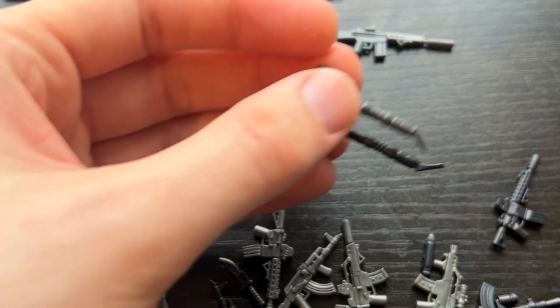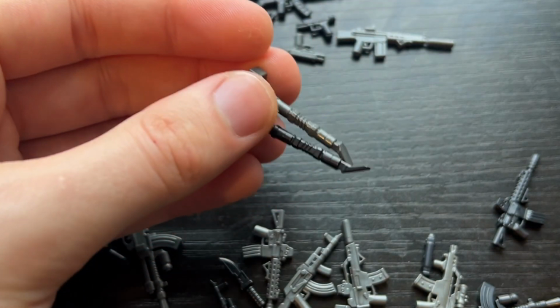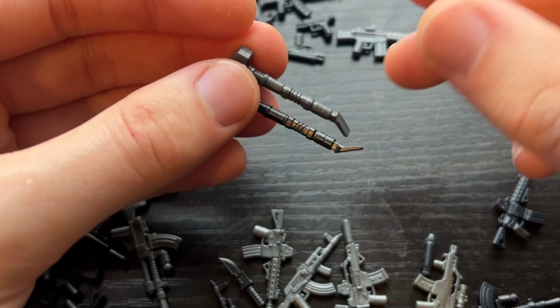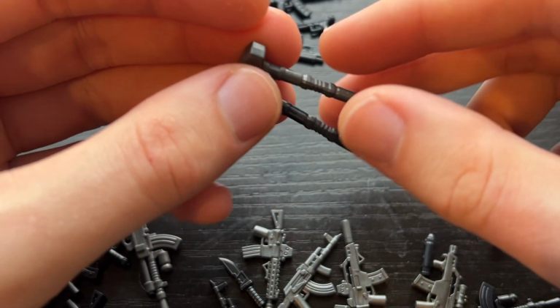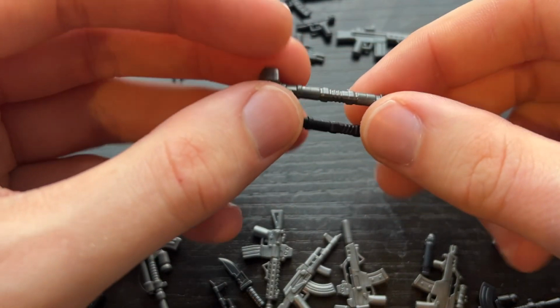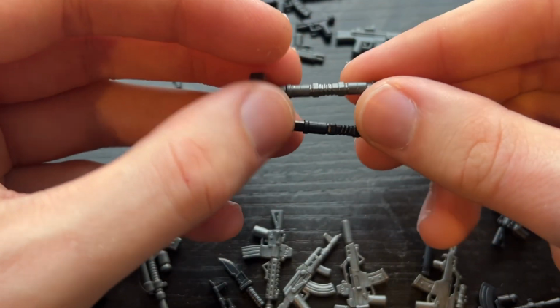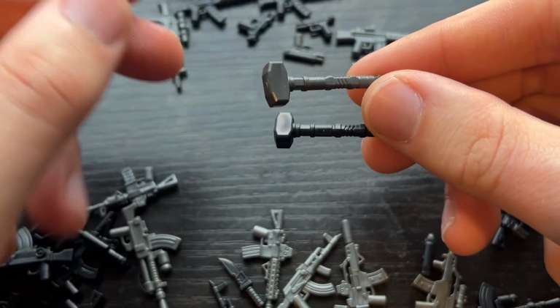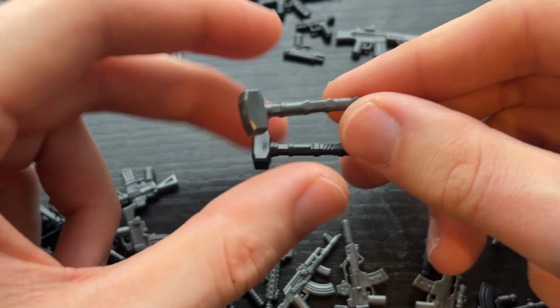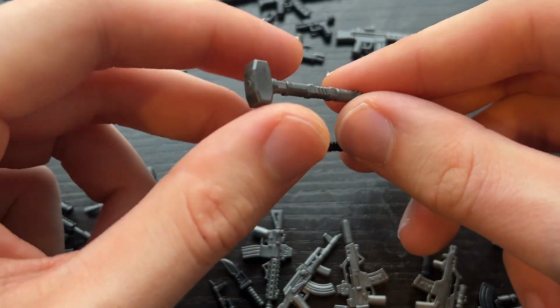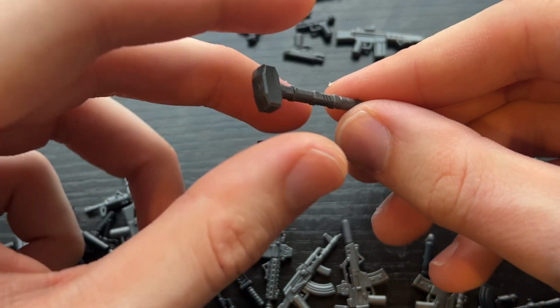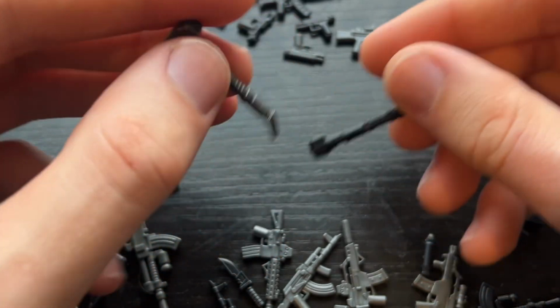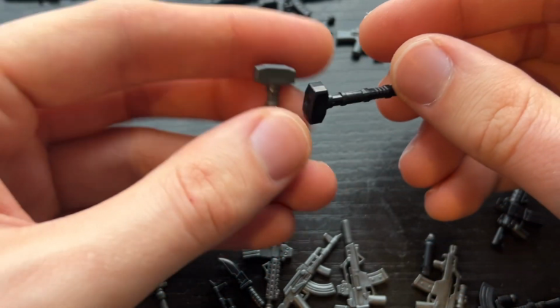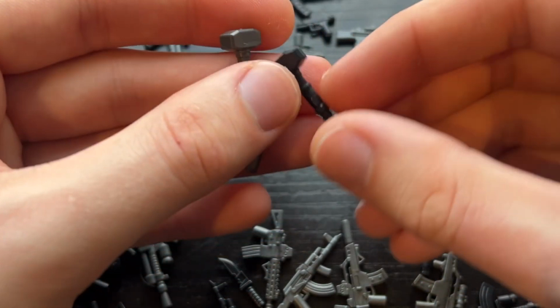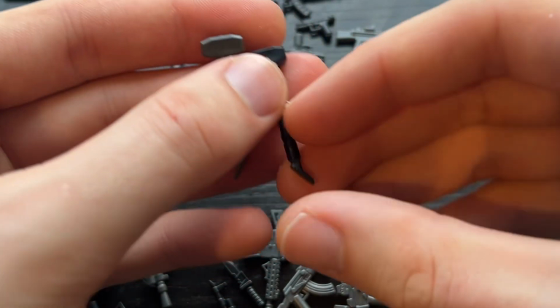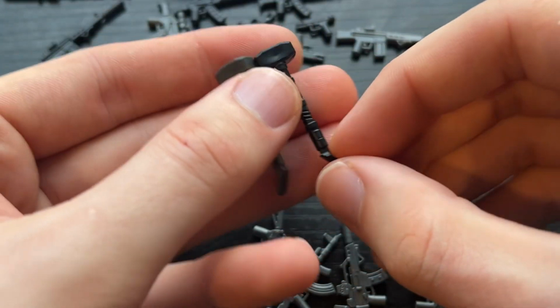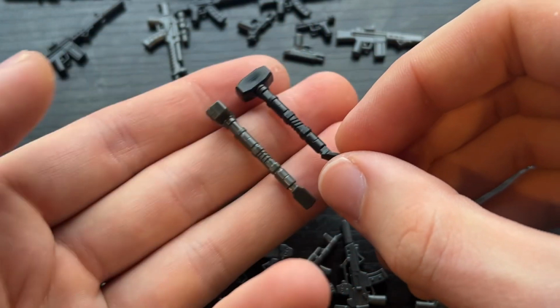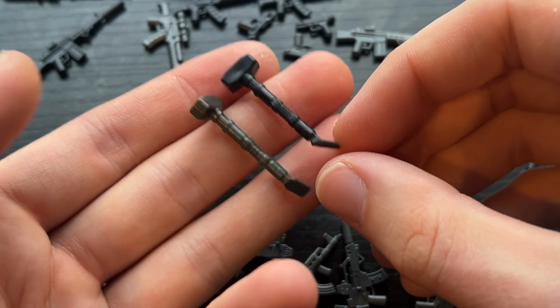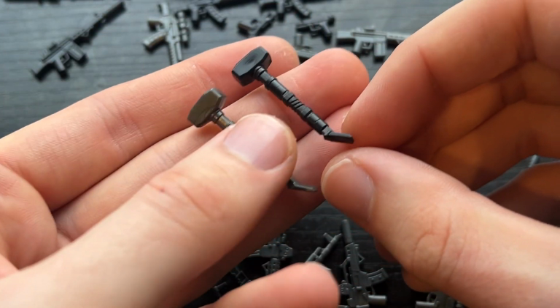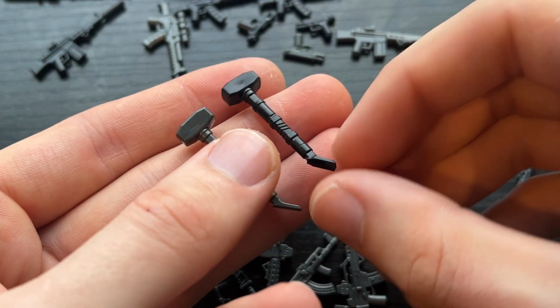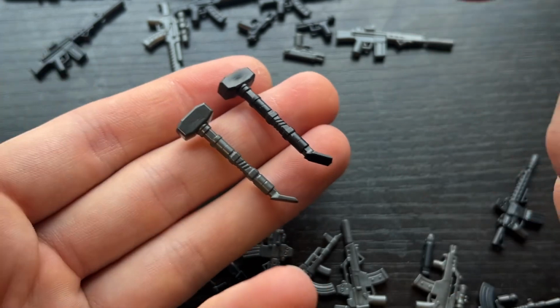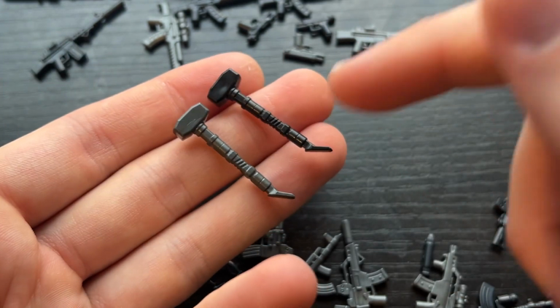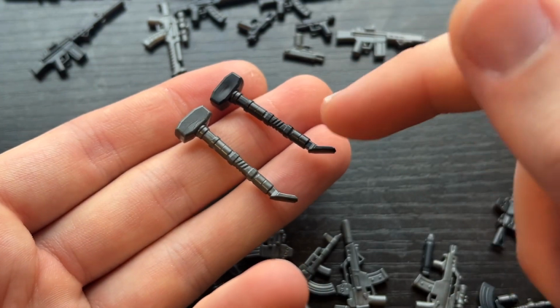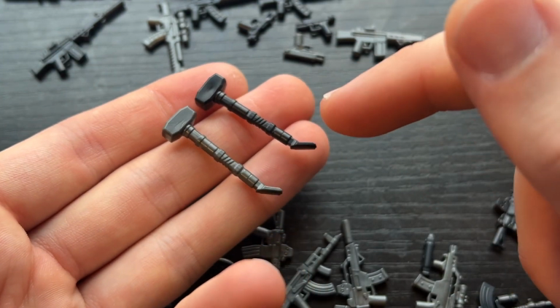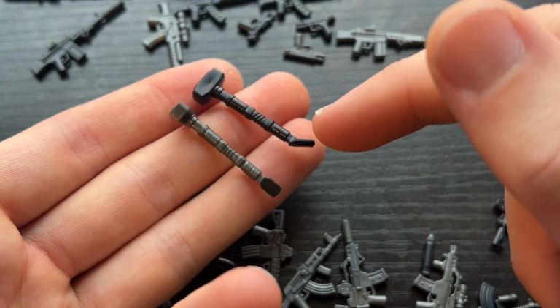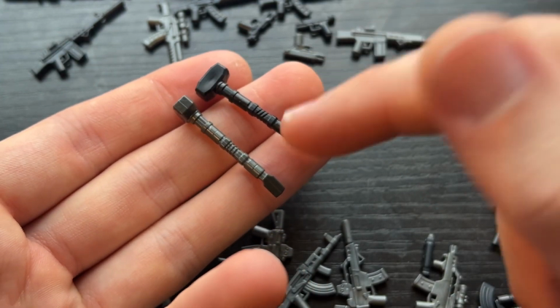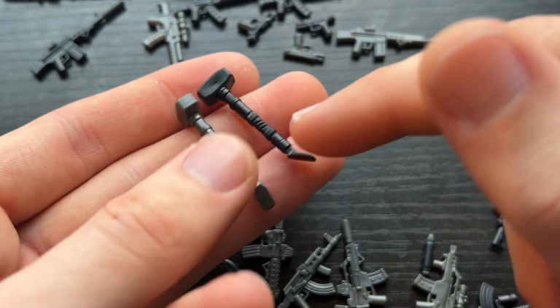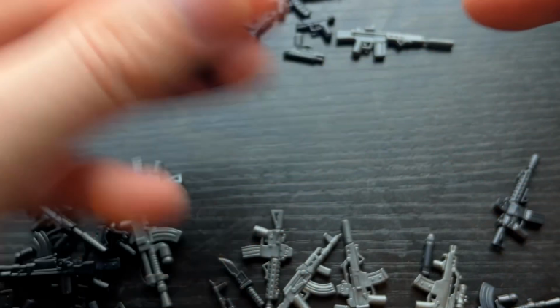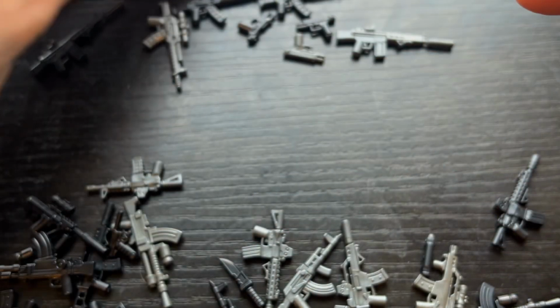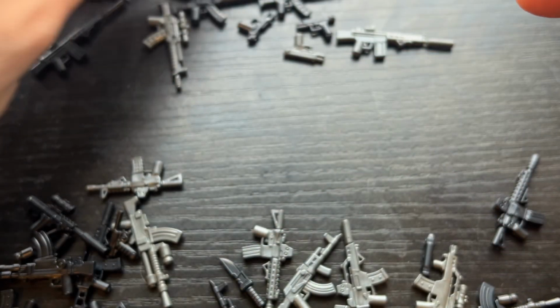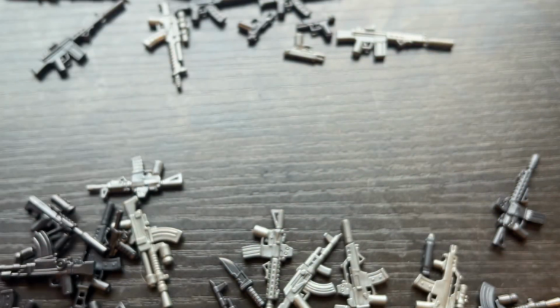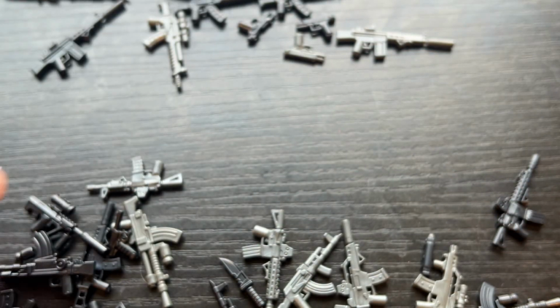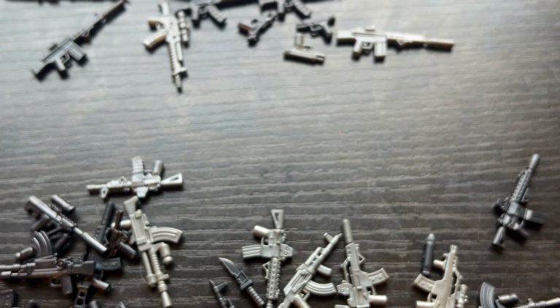This is the Rainbow Six Siege Sledgehammer. We have these in black and gunmetal. I will also have the Sledge minifigure coming out with this as well for this Black Friday, which I don't think I've announced yet. So I'm really excited about that.